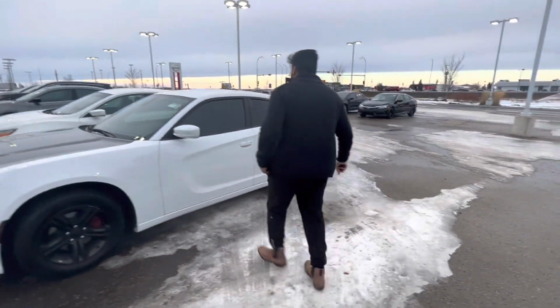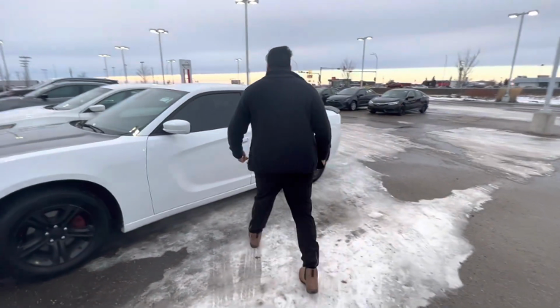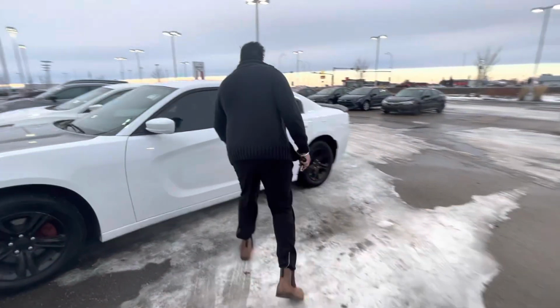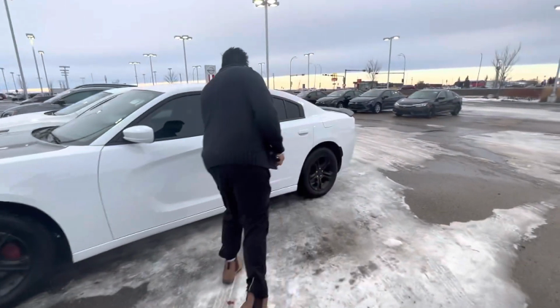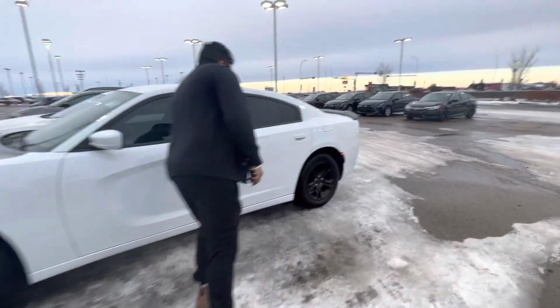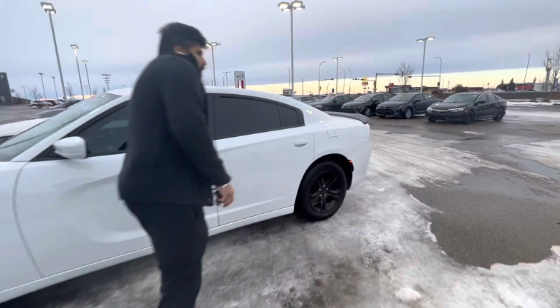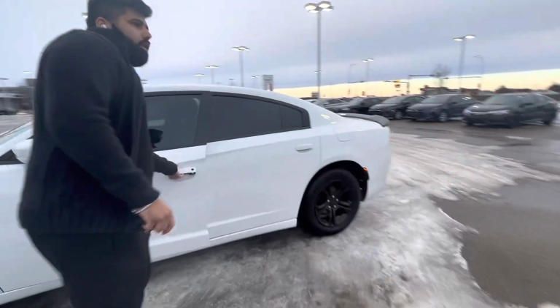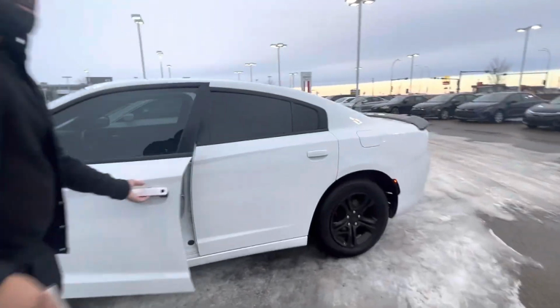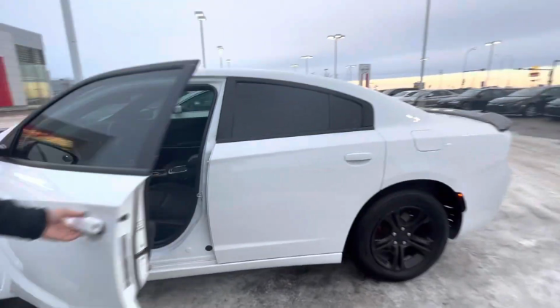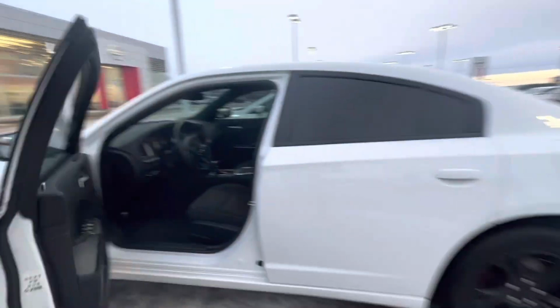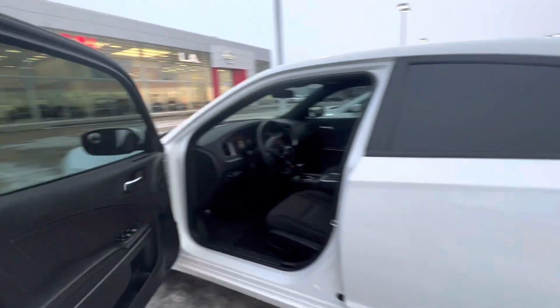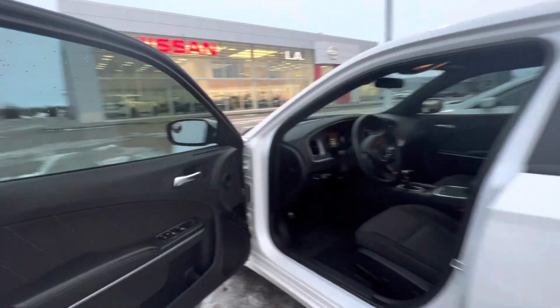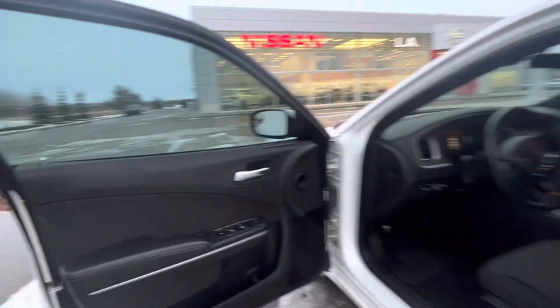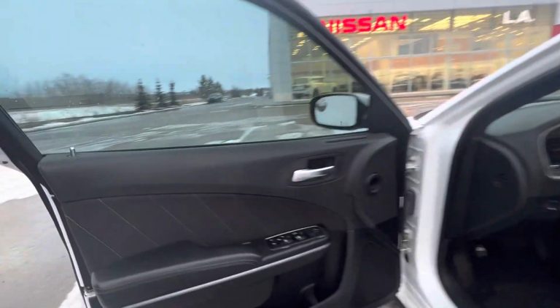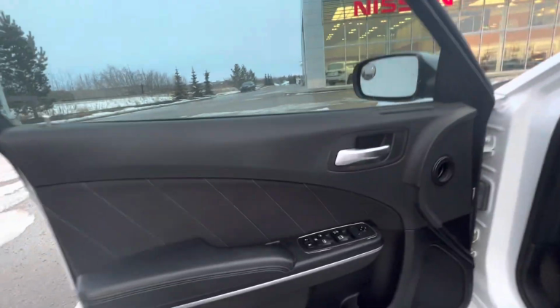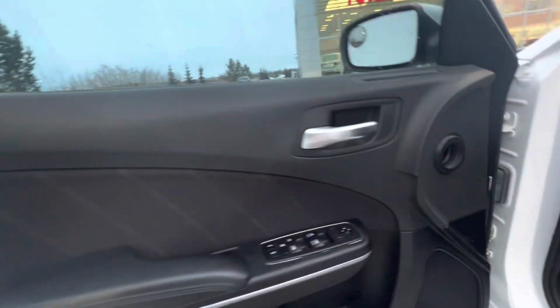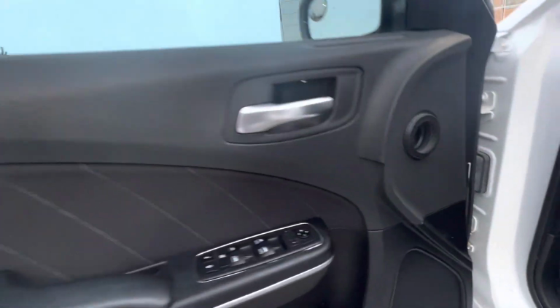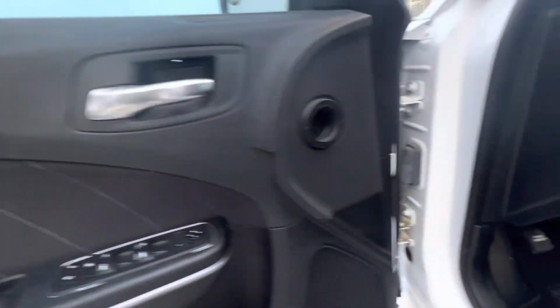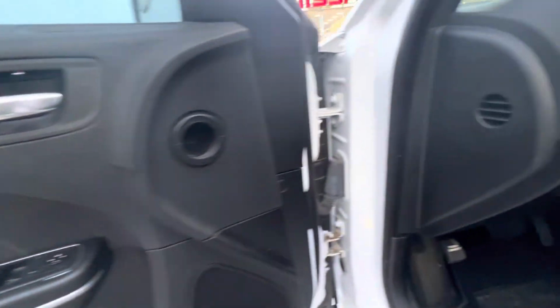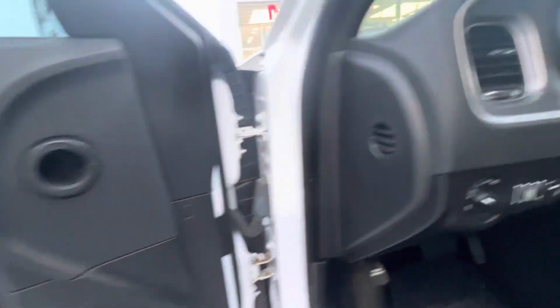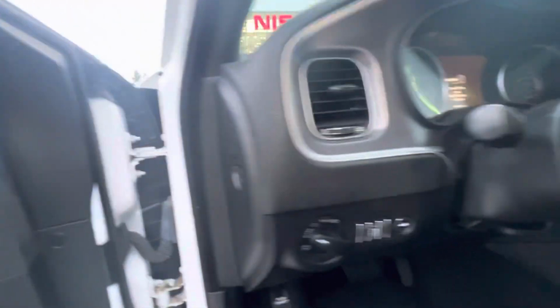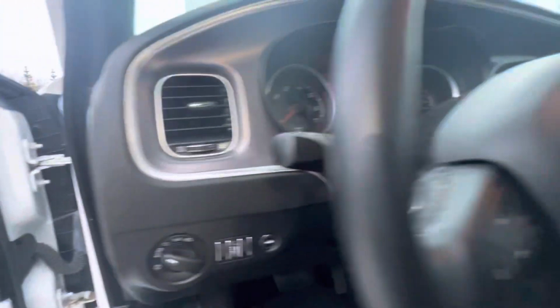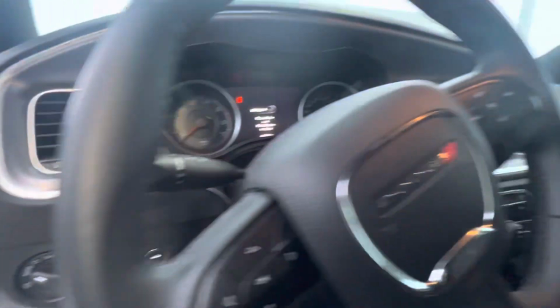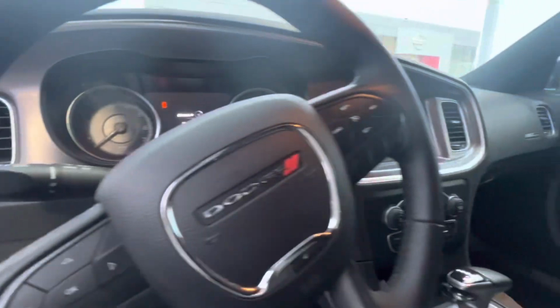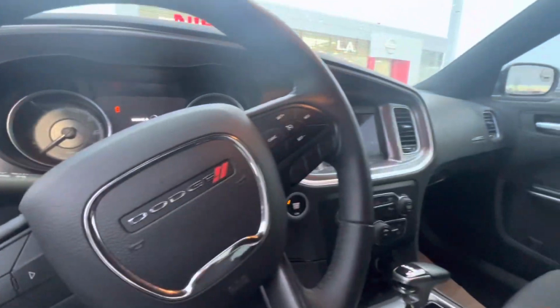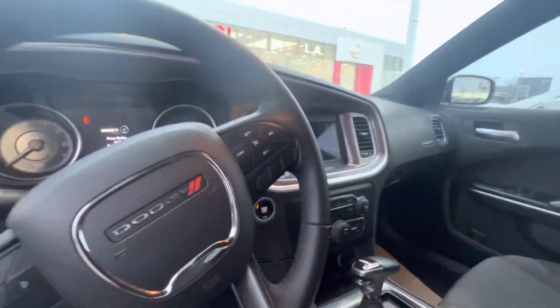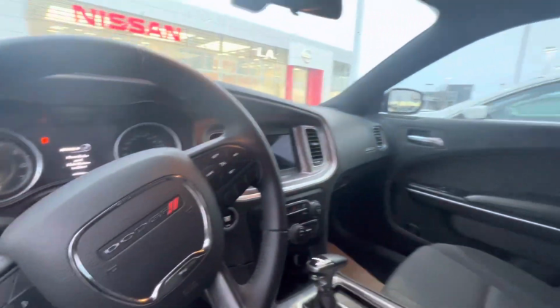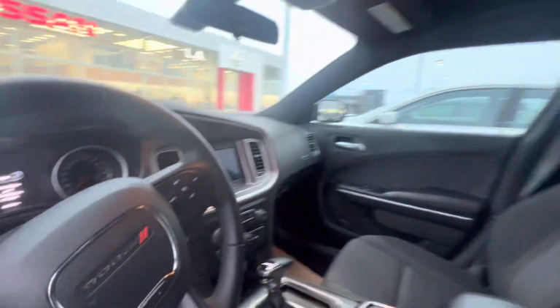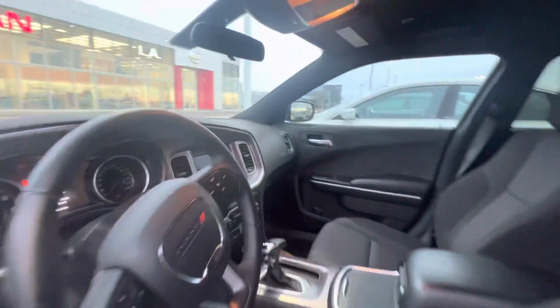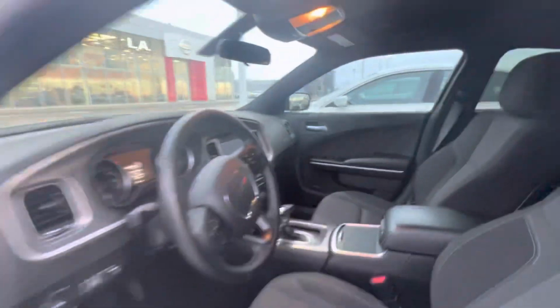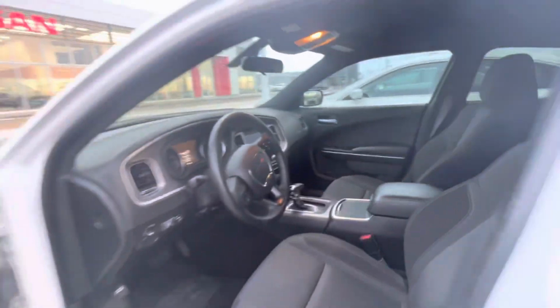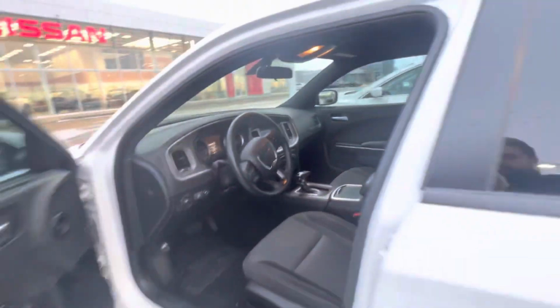Let me look inside the camera. You got your keyless entry in the front. There we go. Inside, you got your multimedia system. Nice and clean, inside and out.